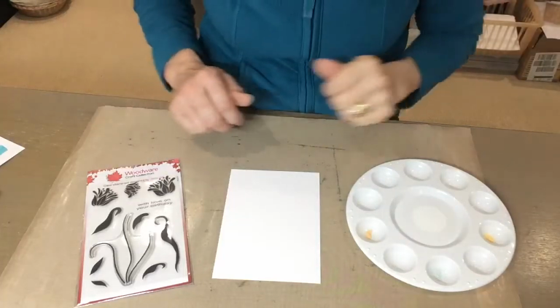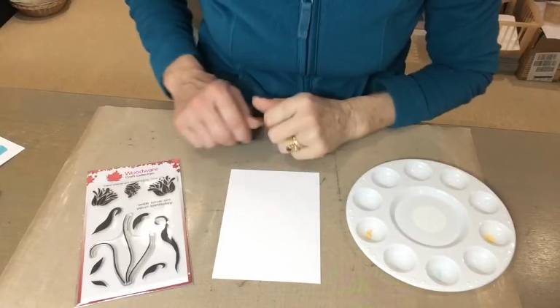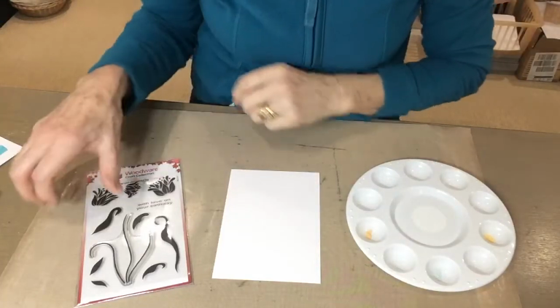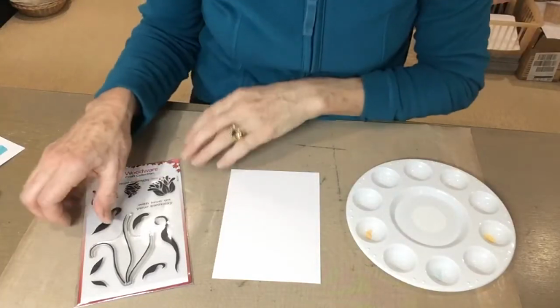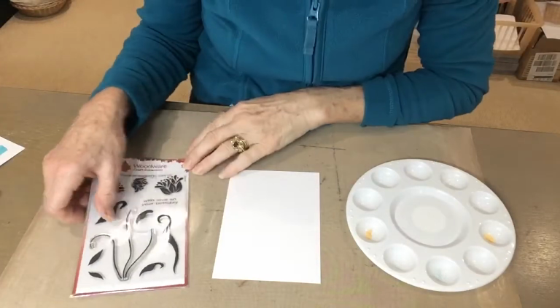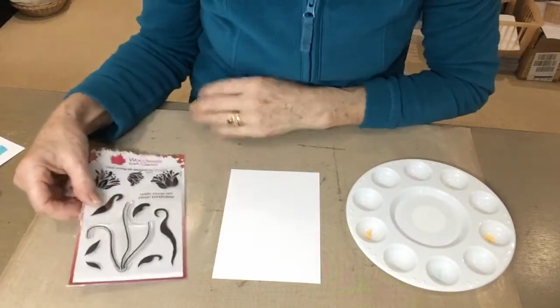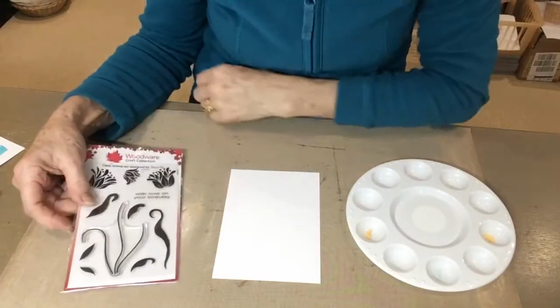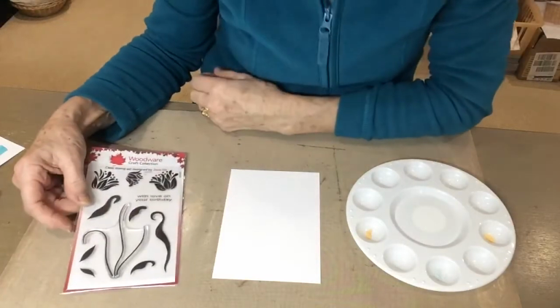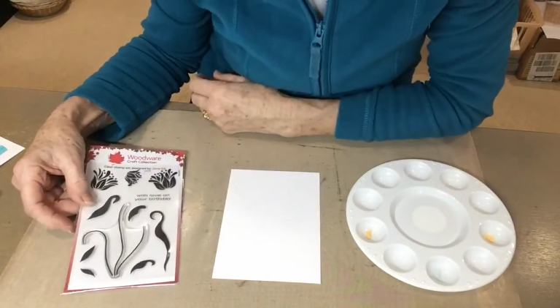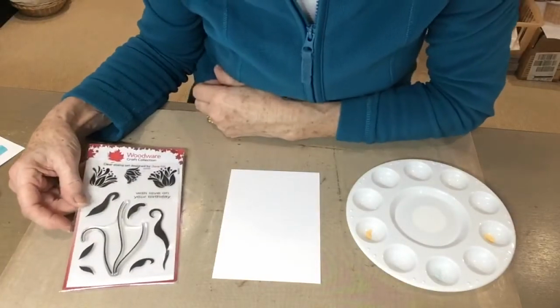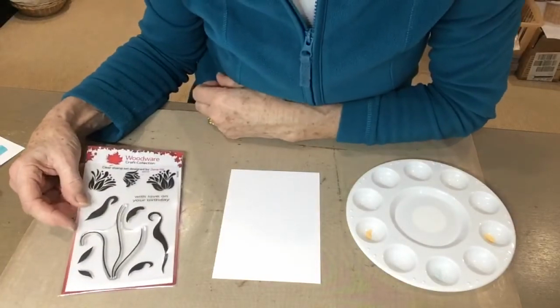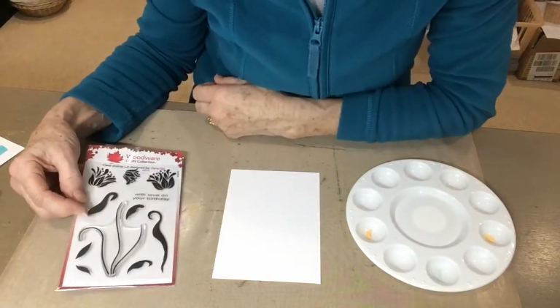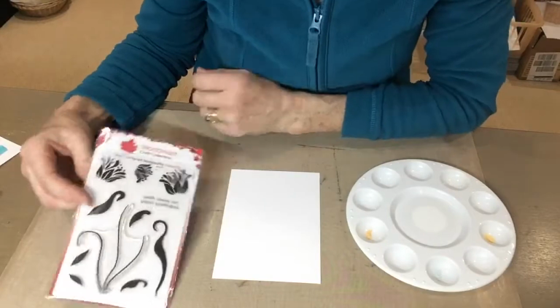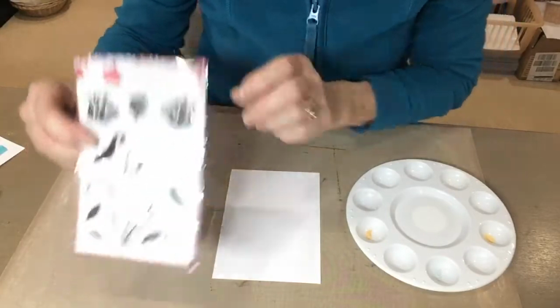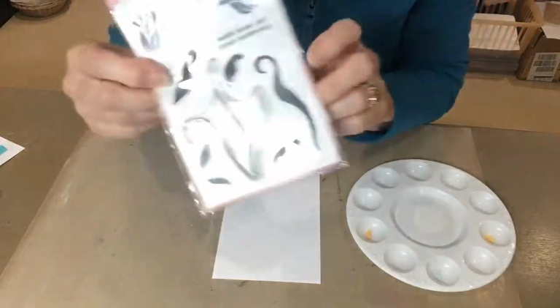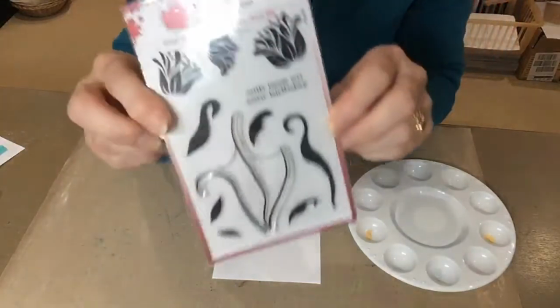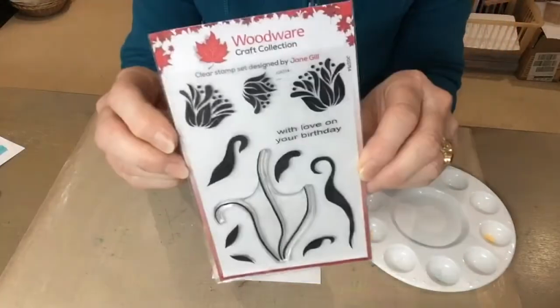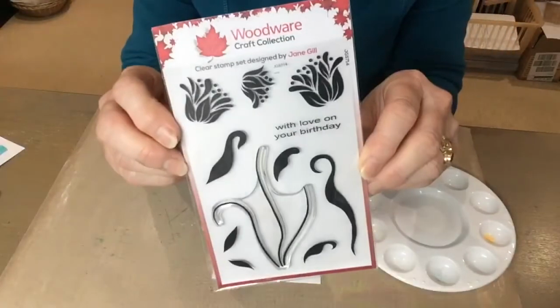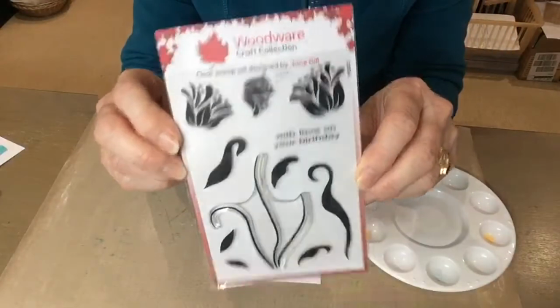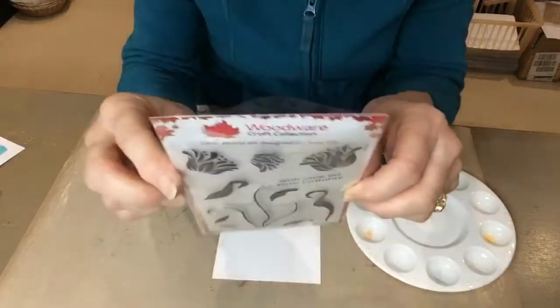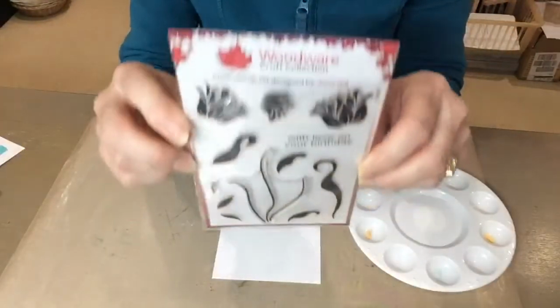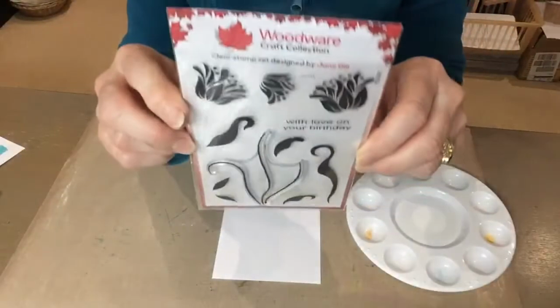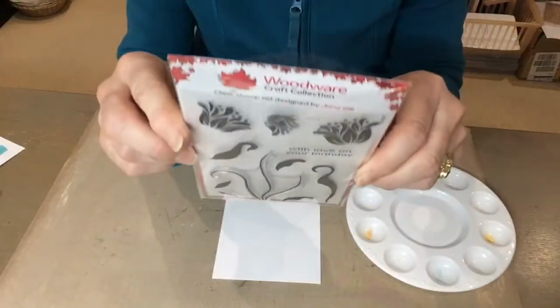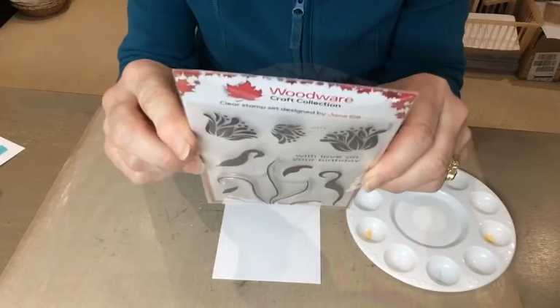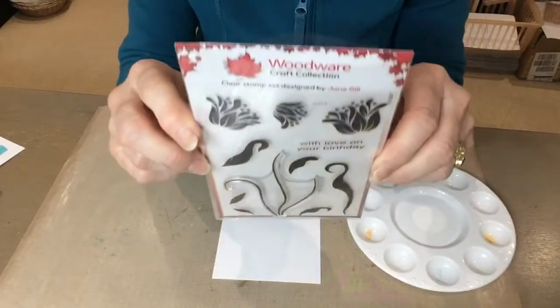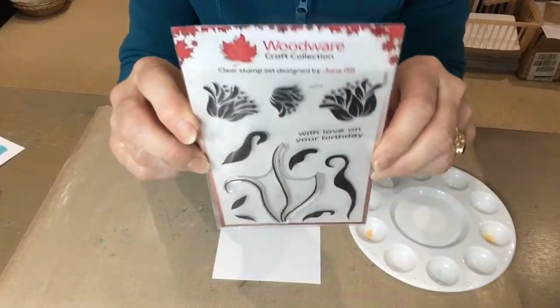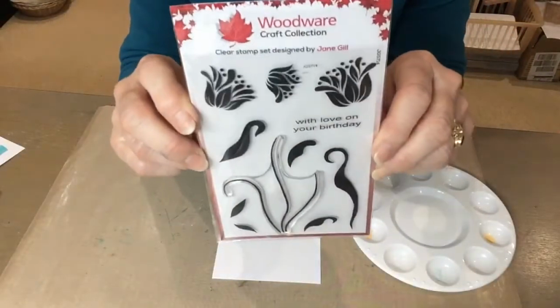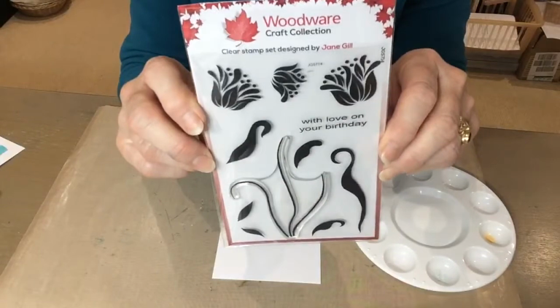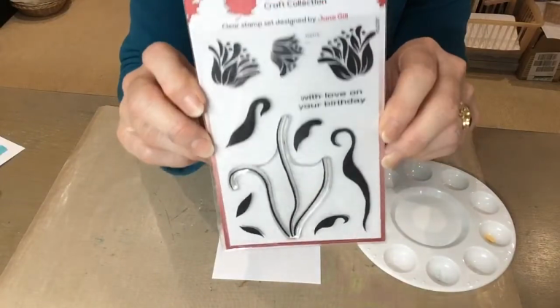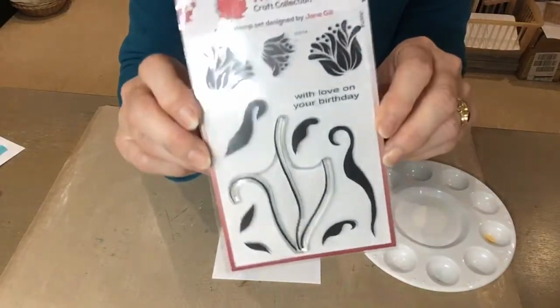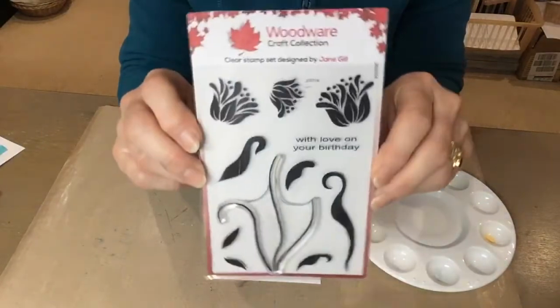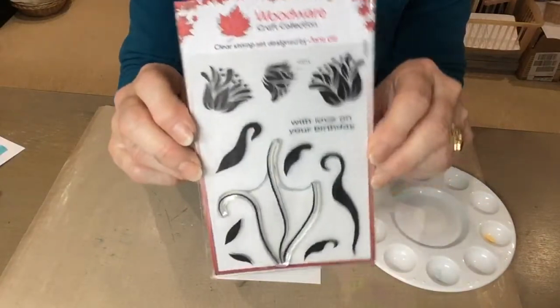Hi everybody, Jane here. Today I'm going to show you a quick idea on how to use this new stamp set of mine. It's called Tulip Set and the code is JGS714.